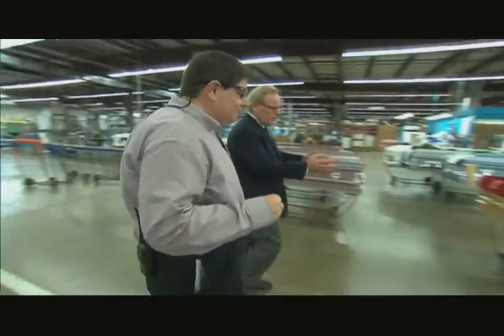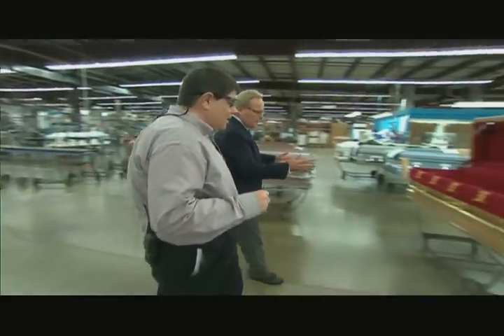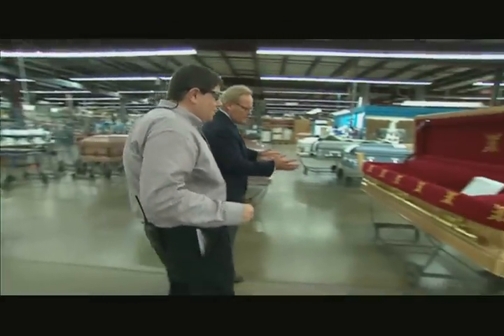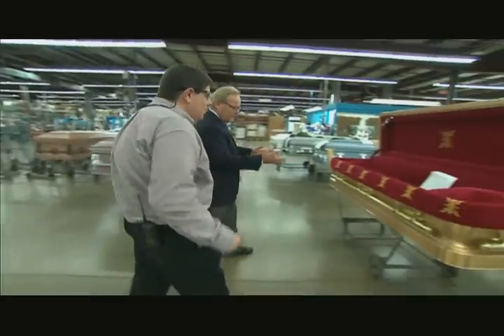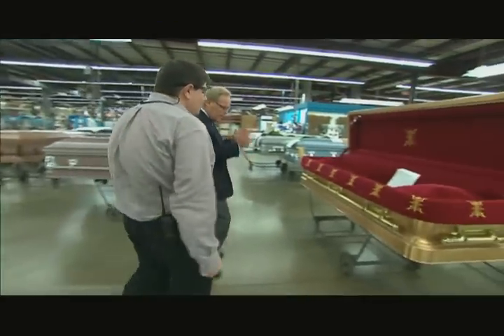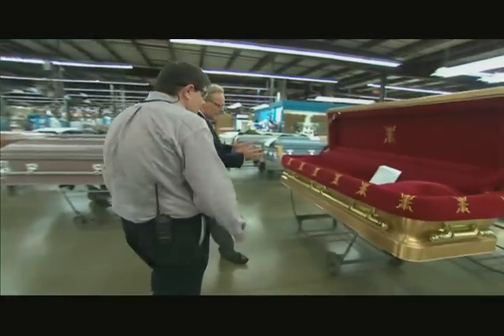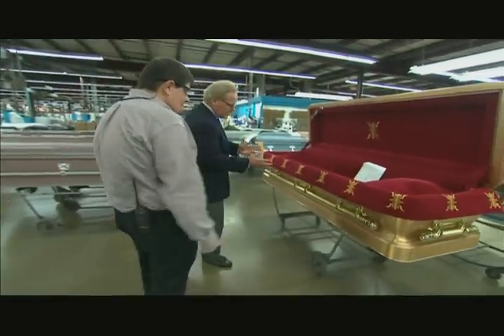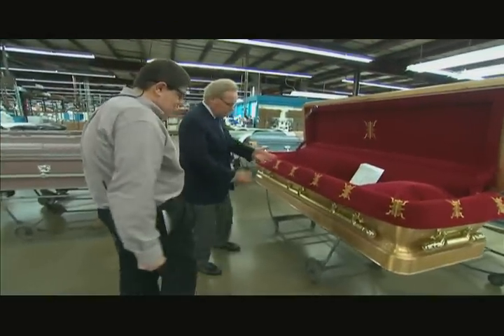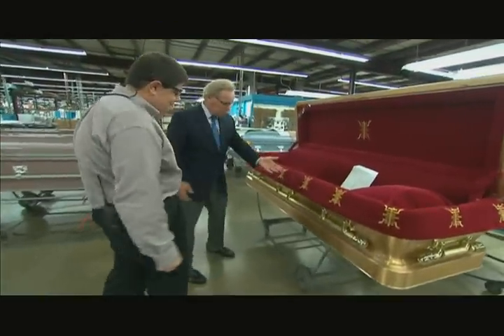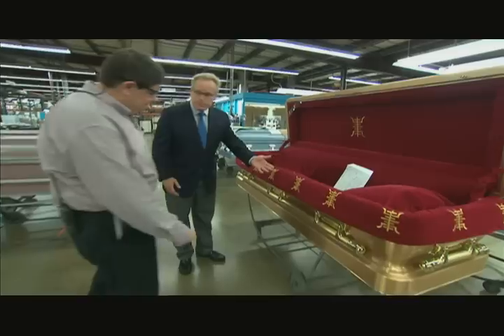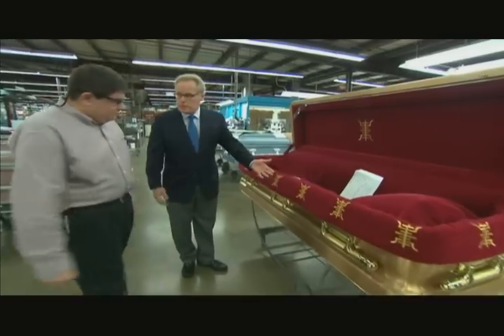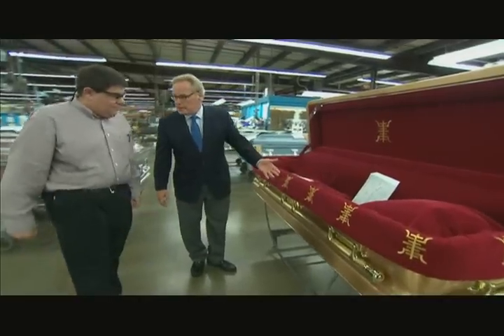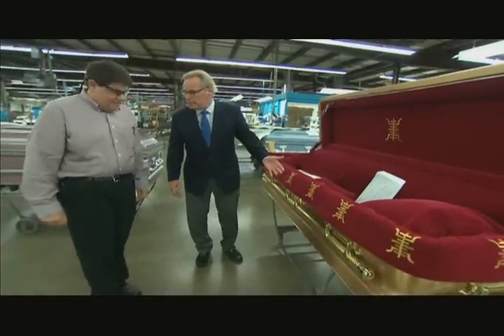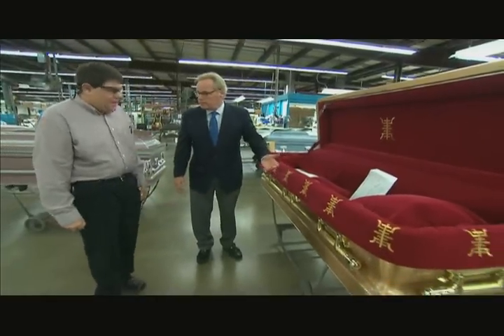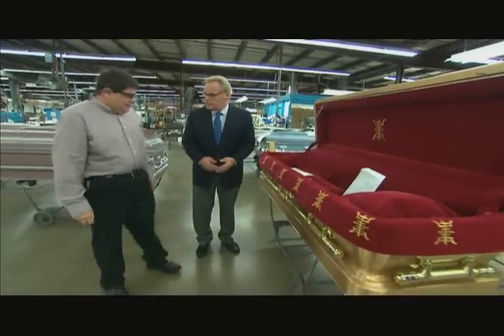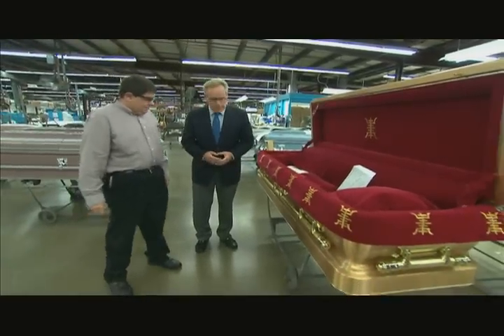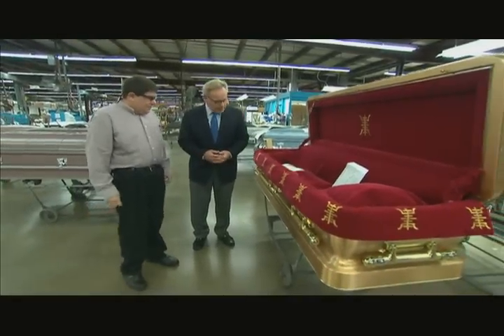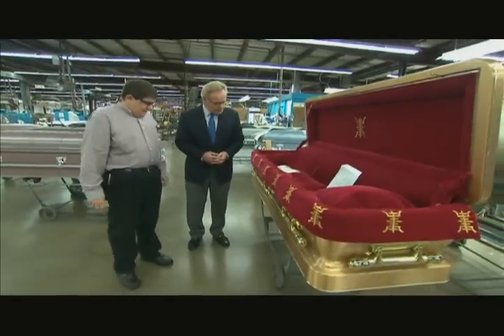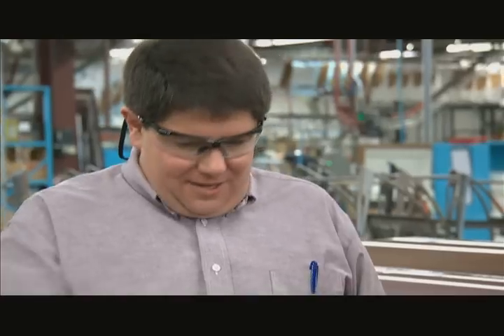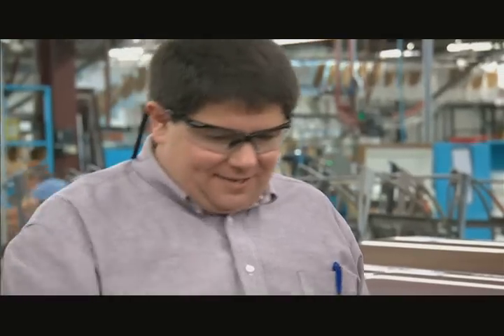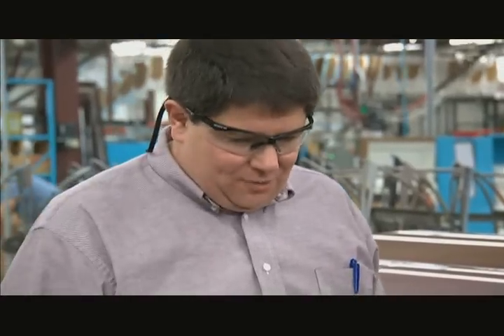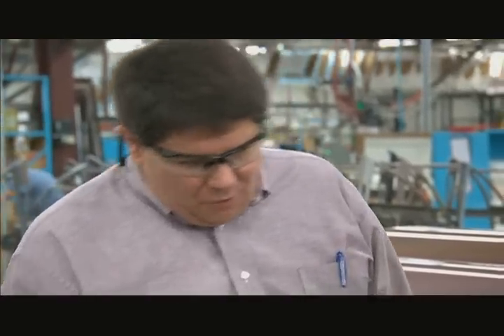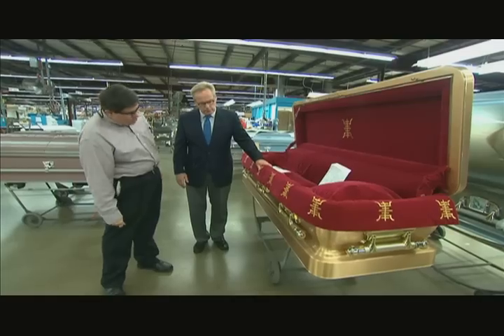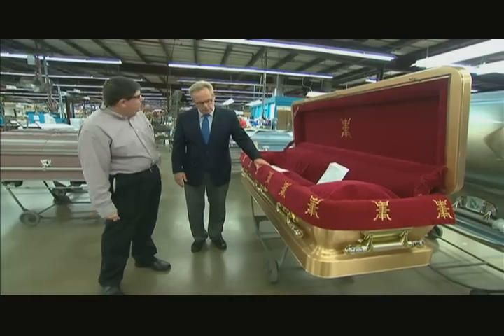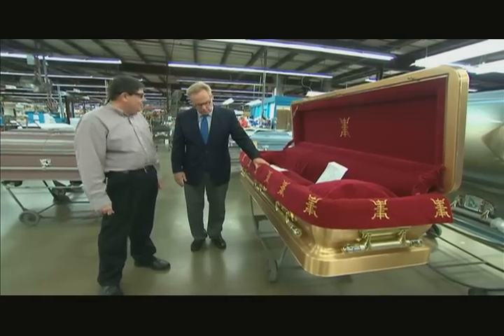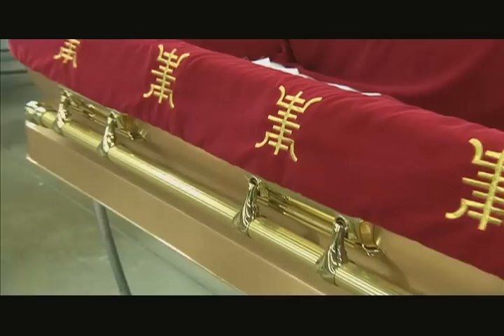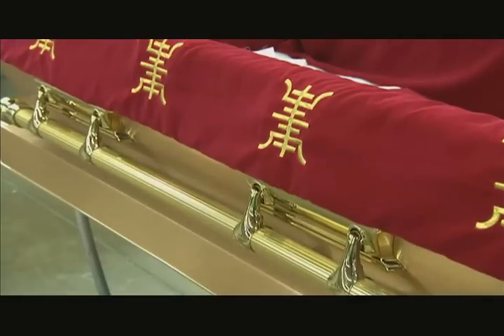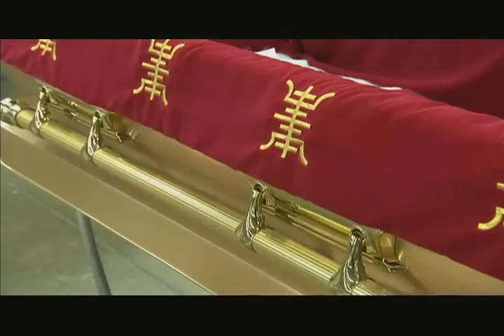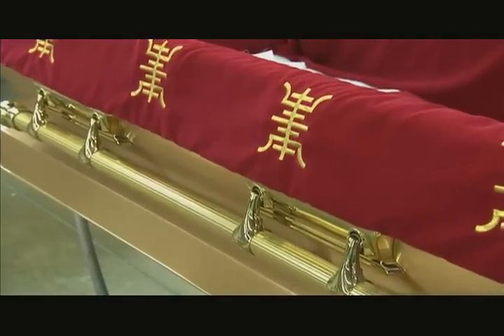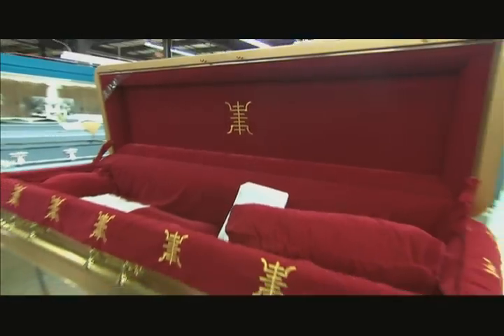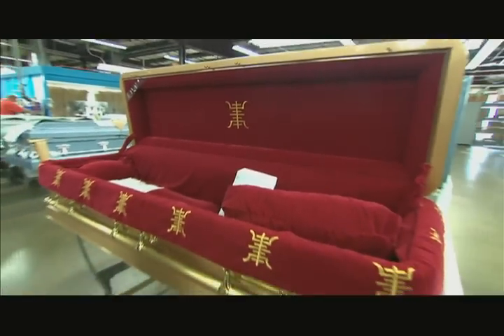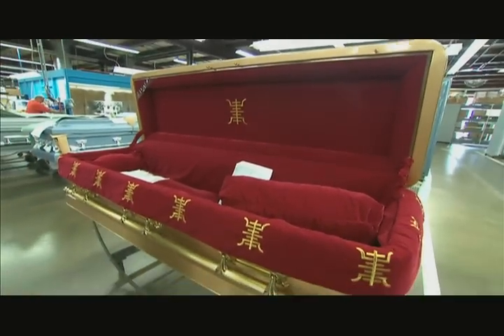Here is an example of a bronze casket that's been personalized with Chinese characters. This casket has 24-karat gold-plated hardware in it, so this is our top-of-the-line unit.